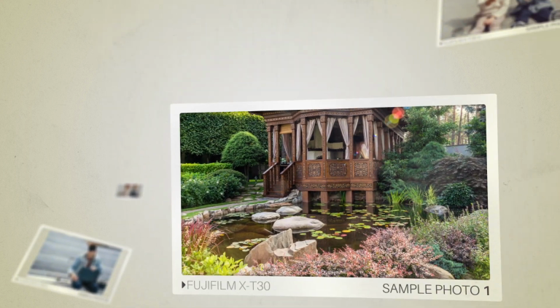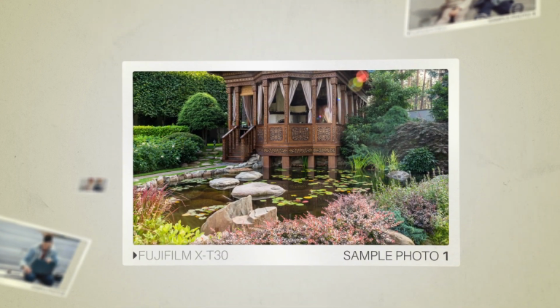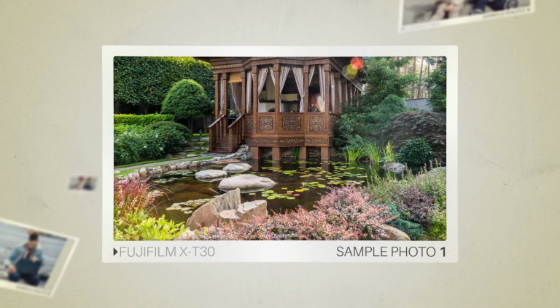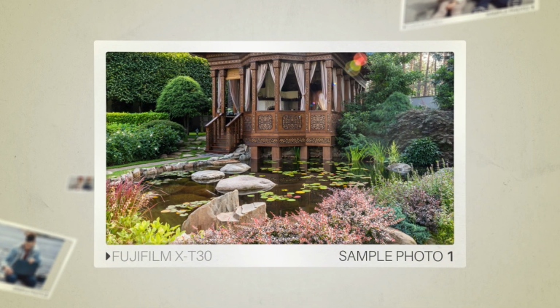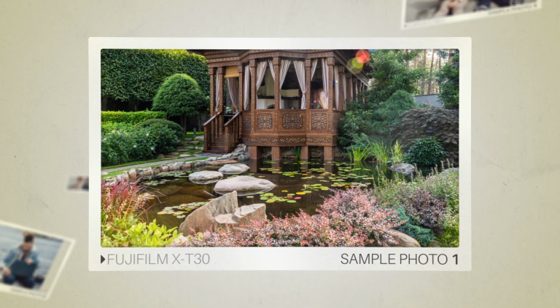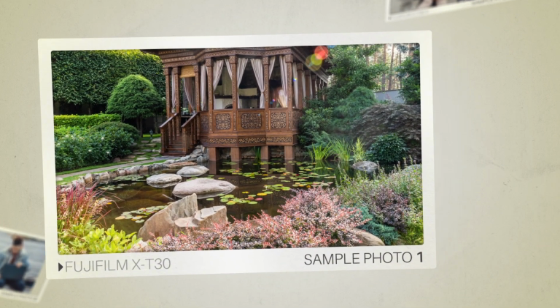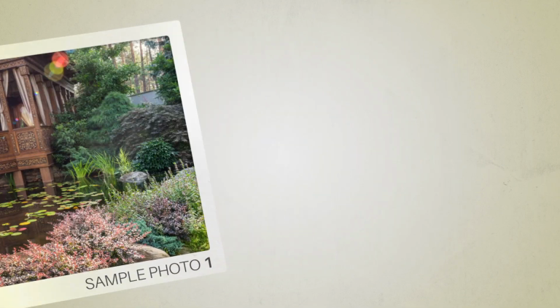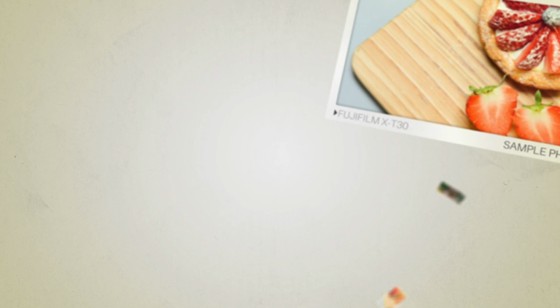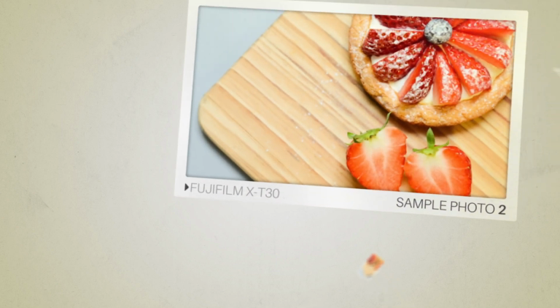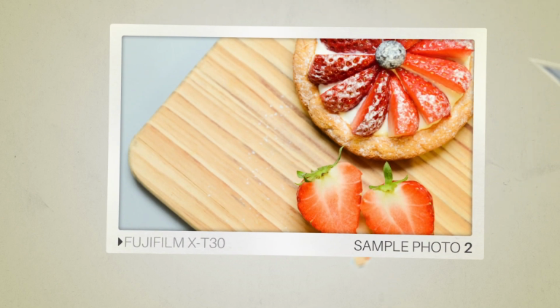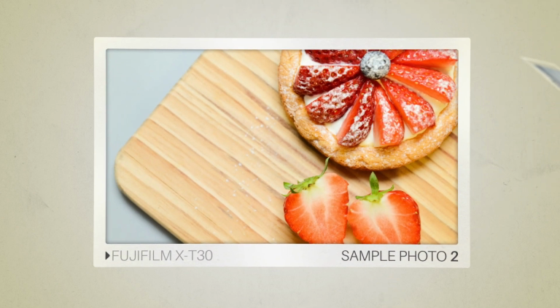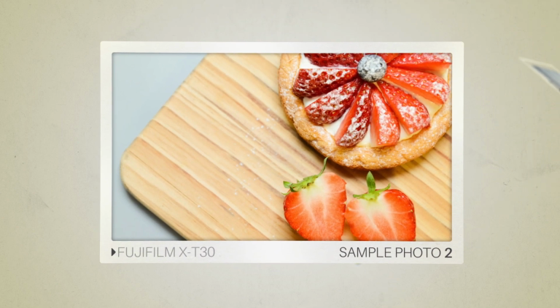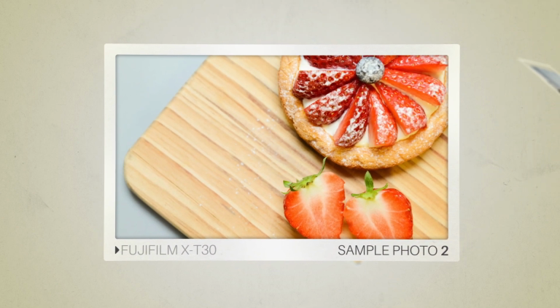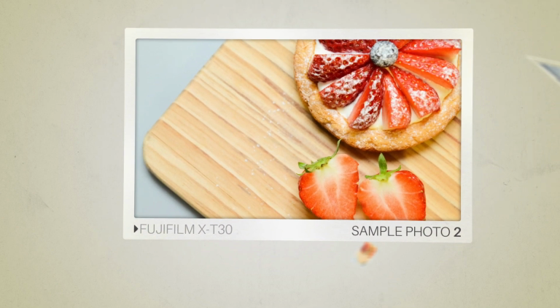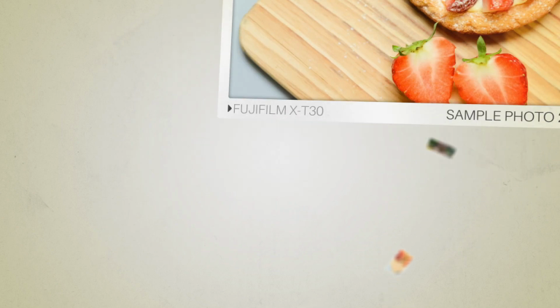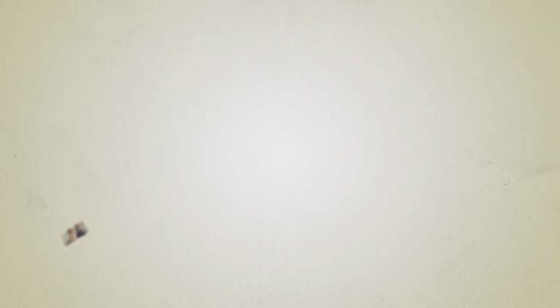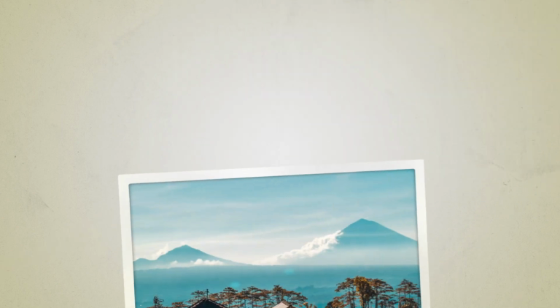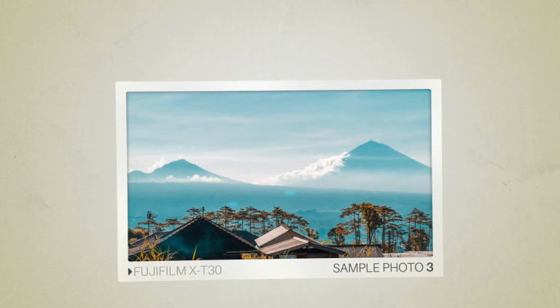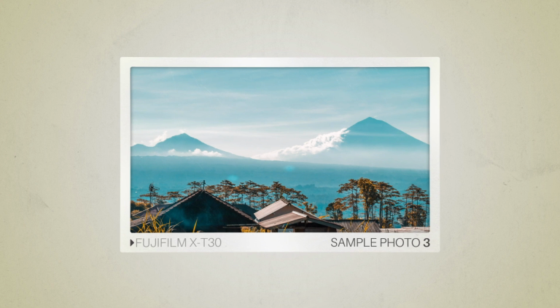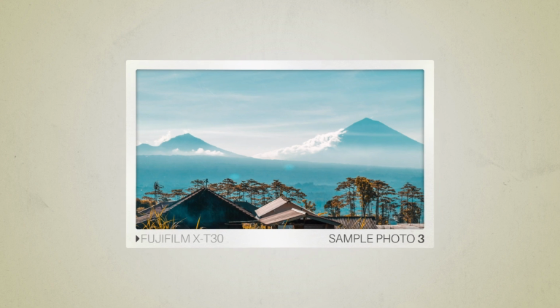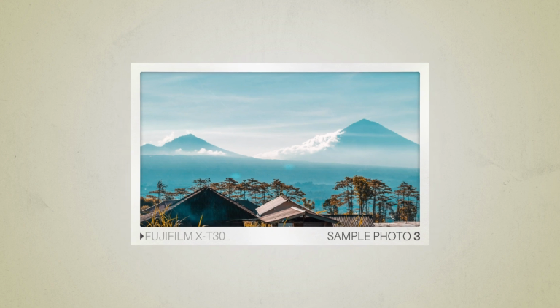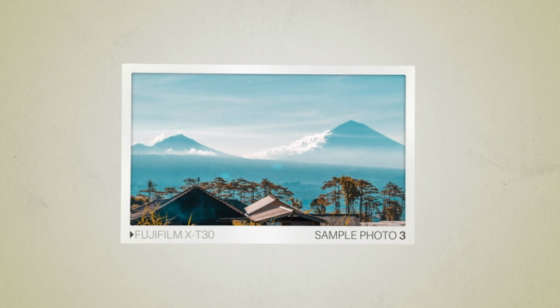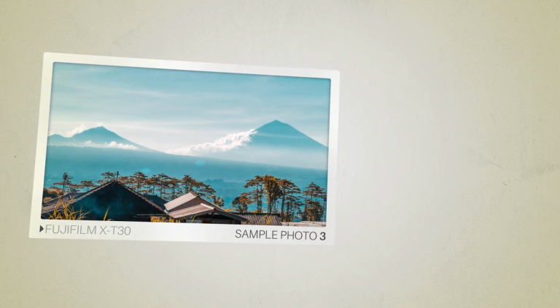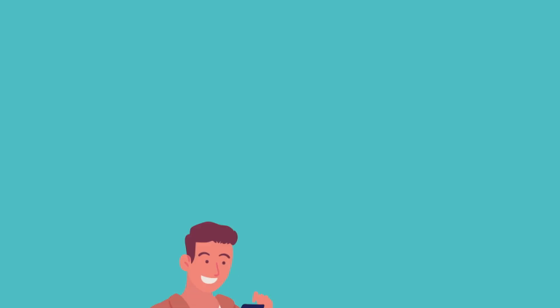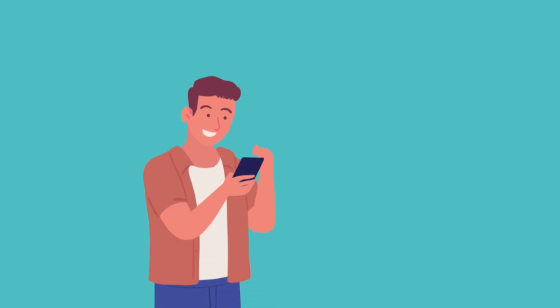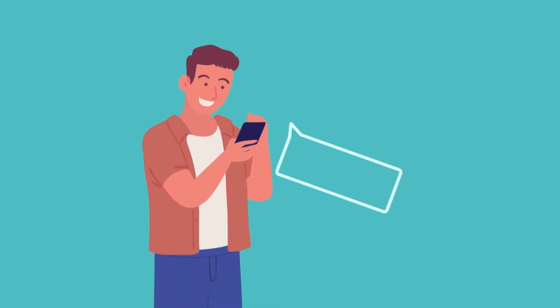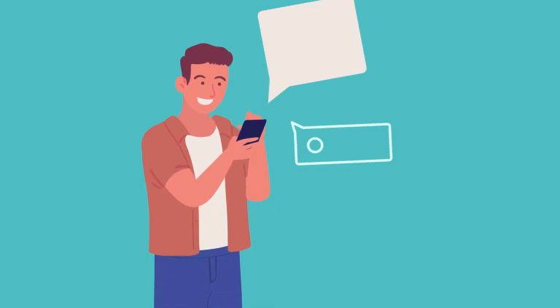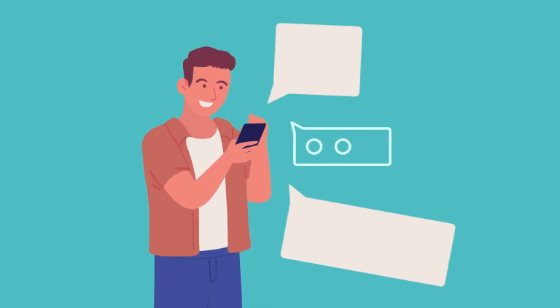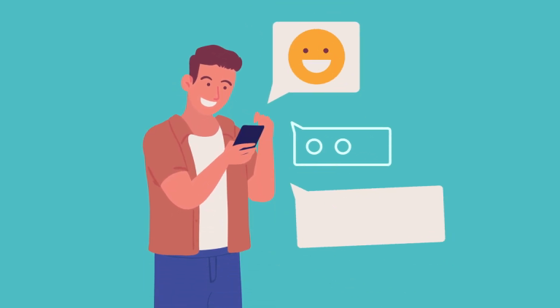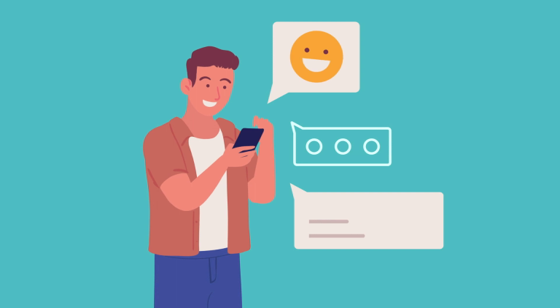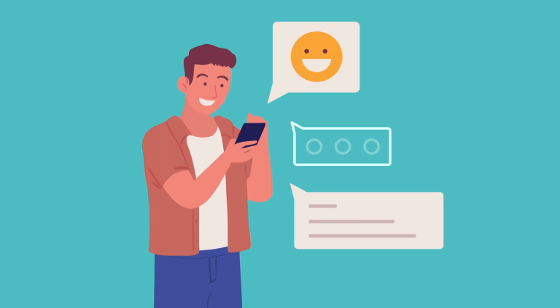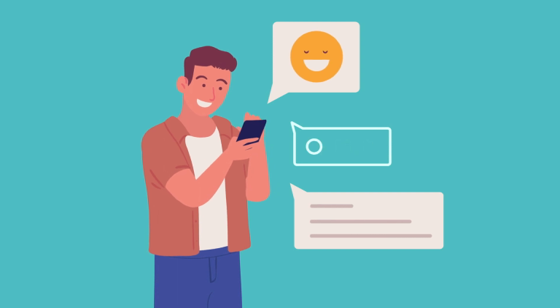And here are some sample photos from the Fujifilm X-T30. Next, let's take a look at what other users of these cameras have to say about them.